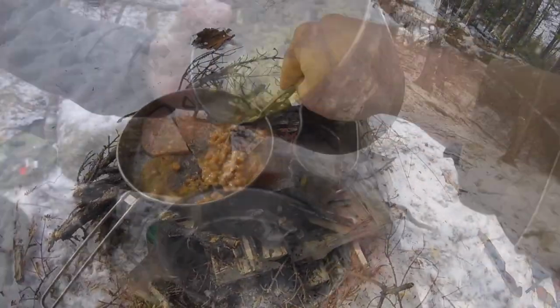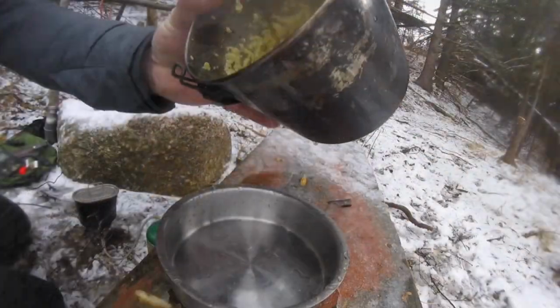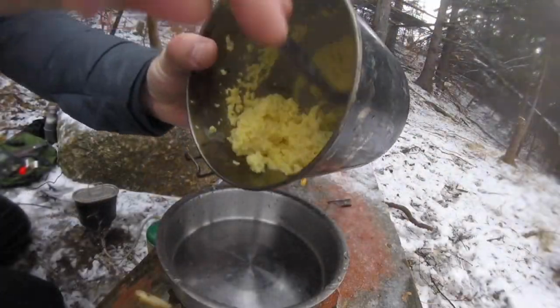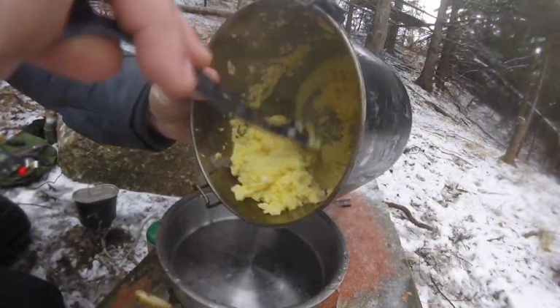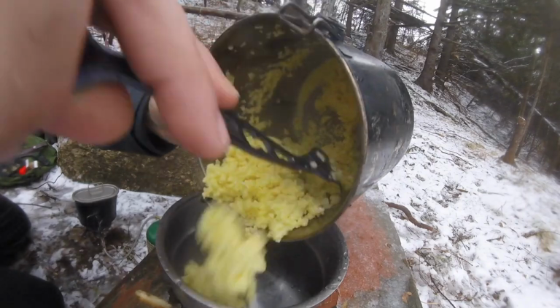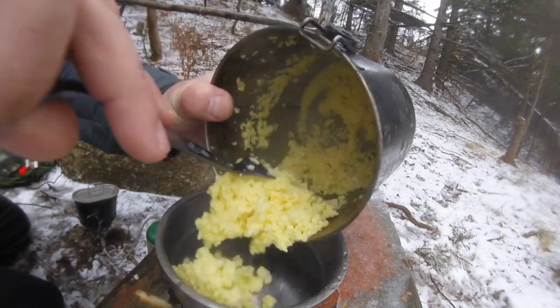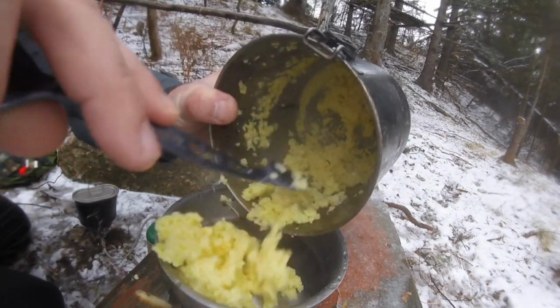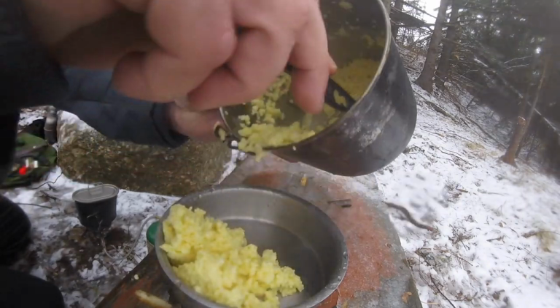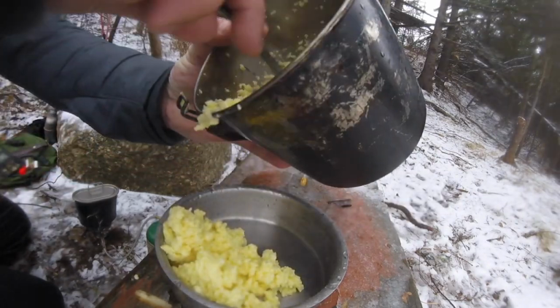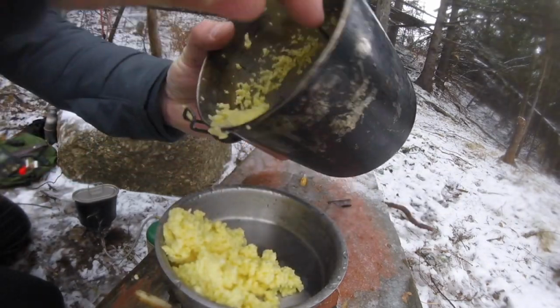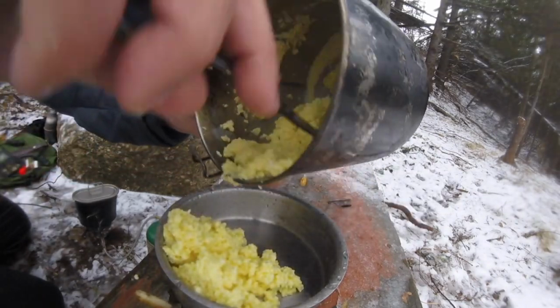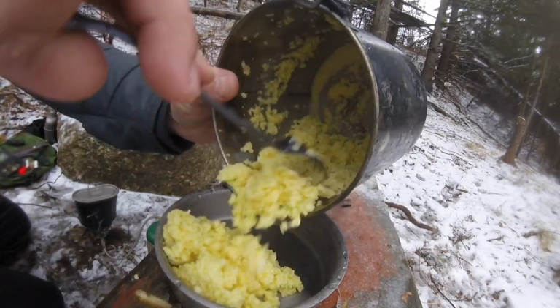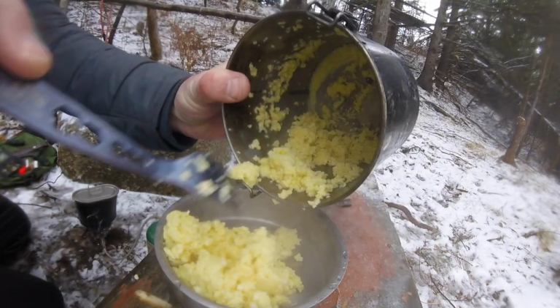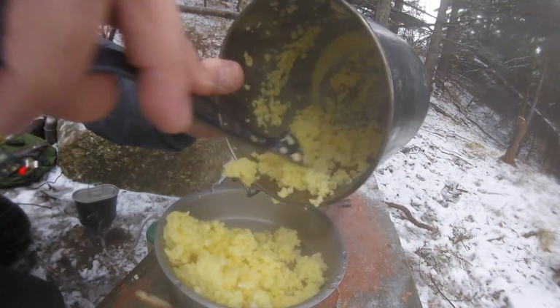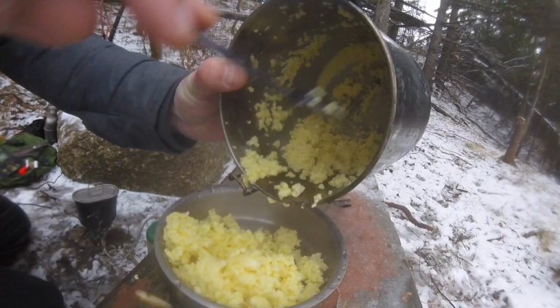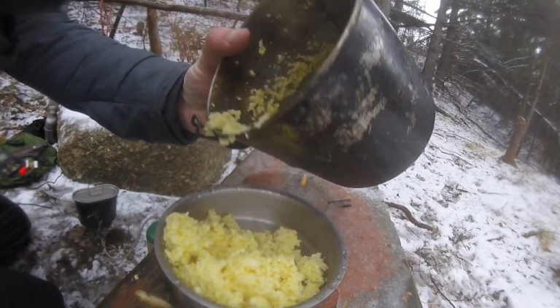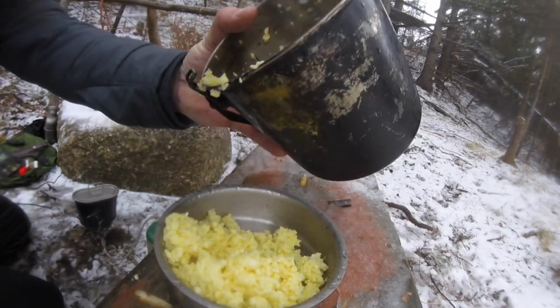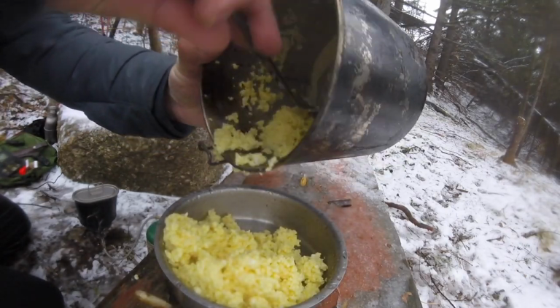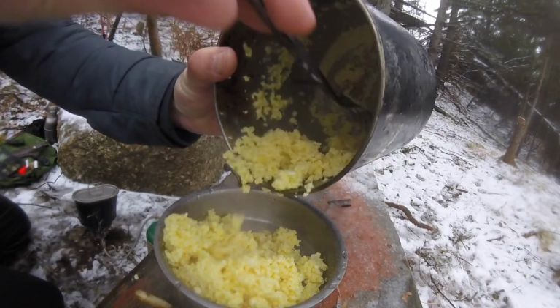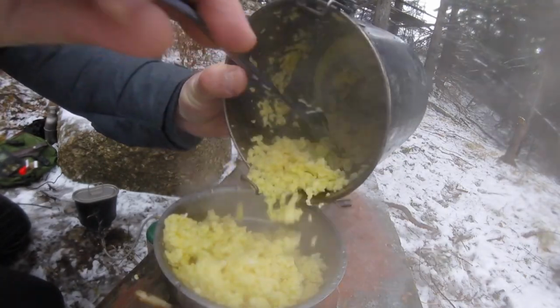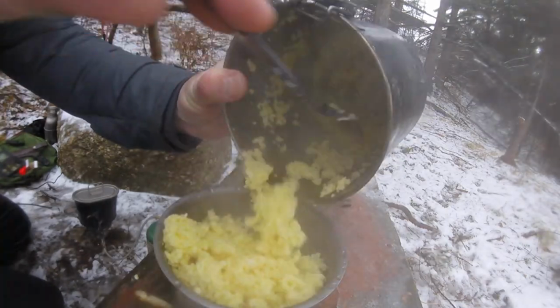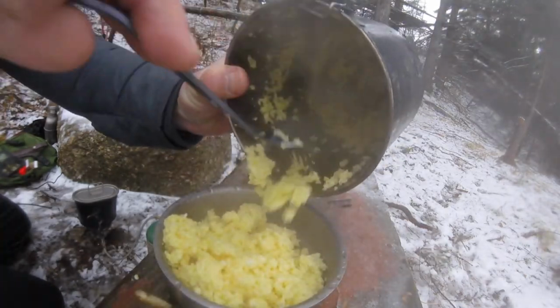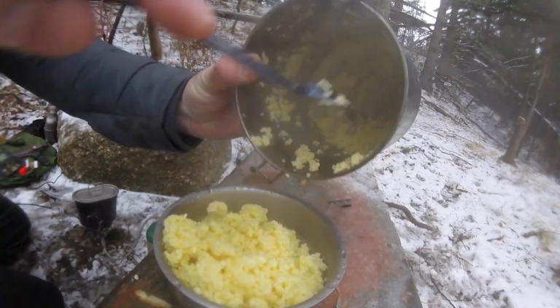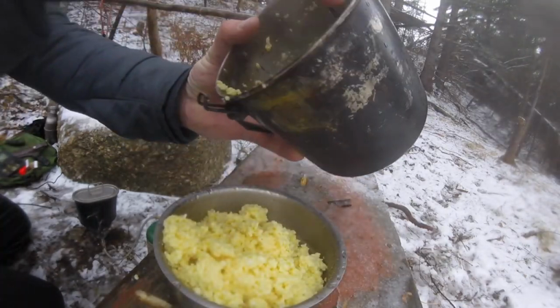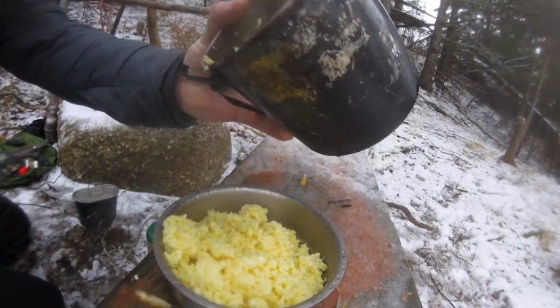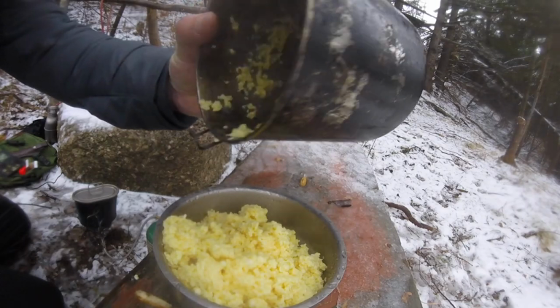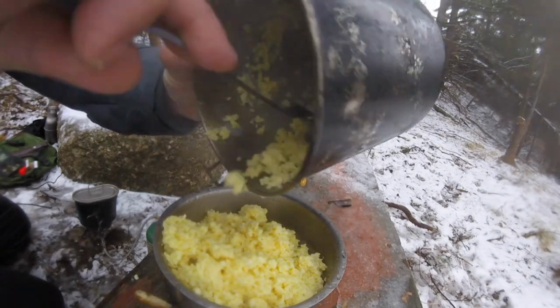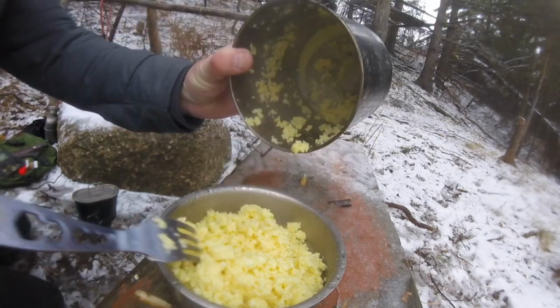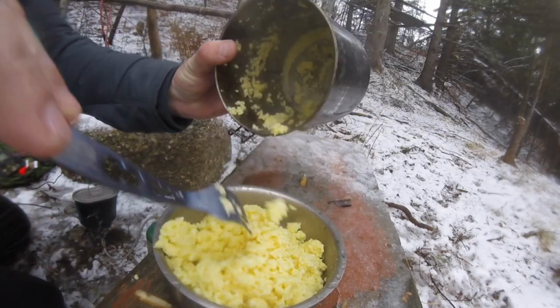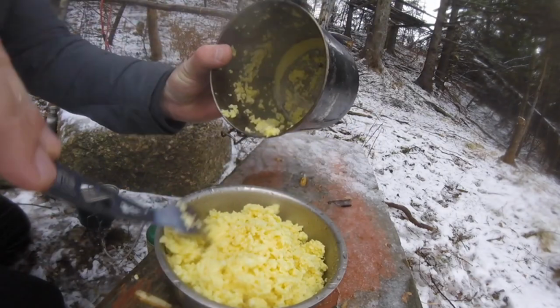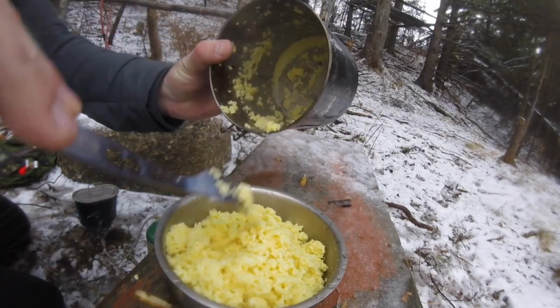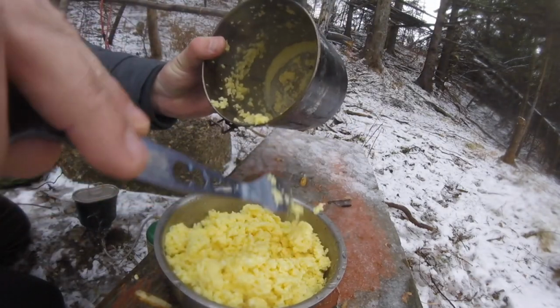This is what you're looking for: very light, very fluffy, big, nice yellow color. That is basically spot-on.